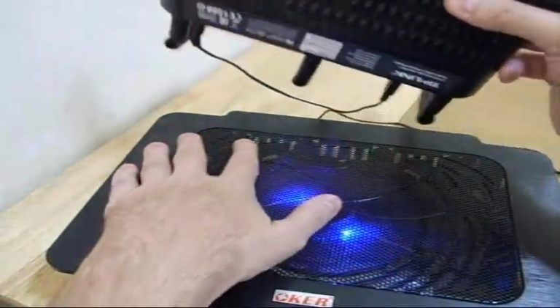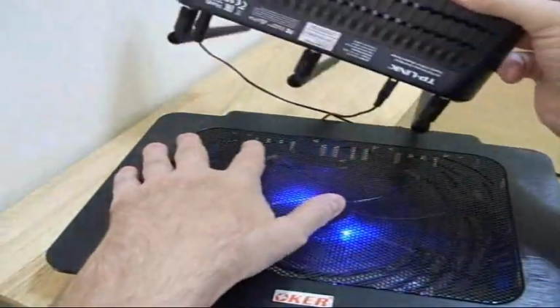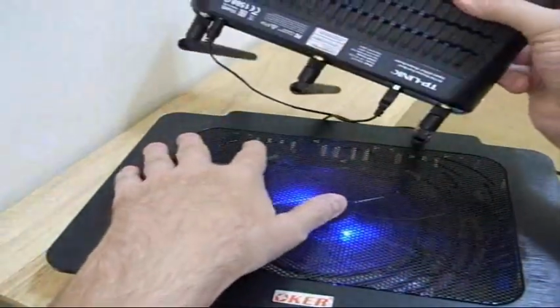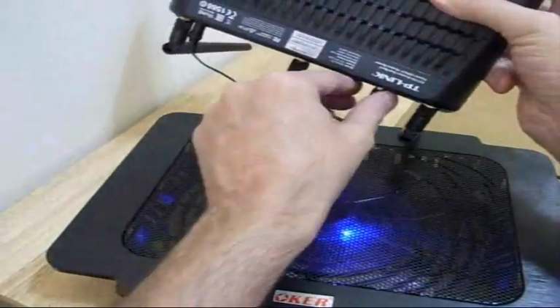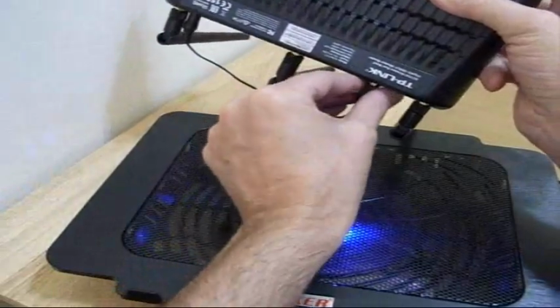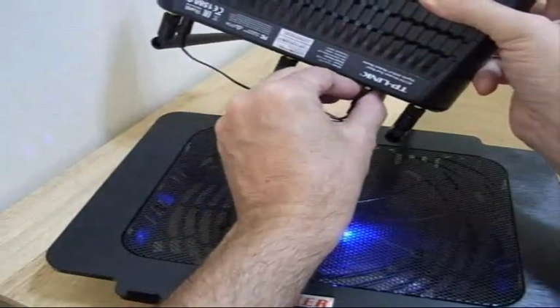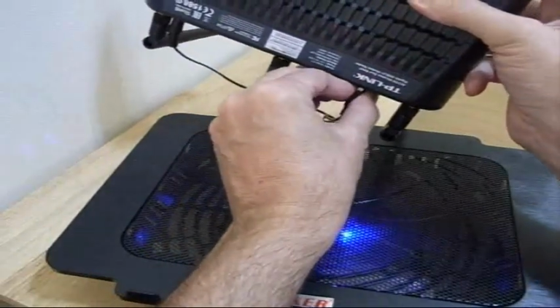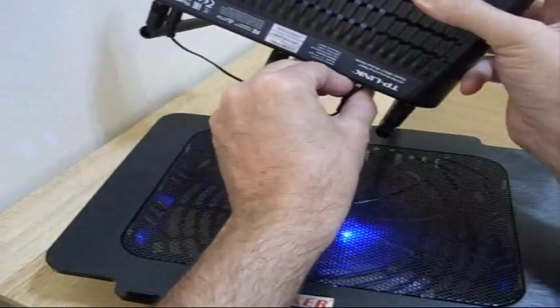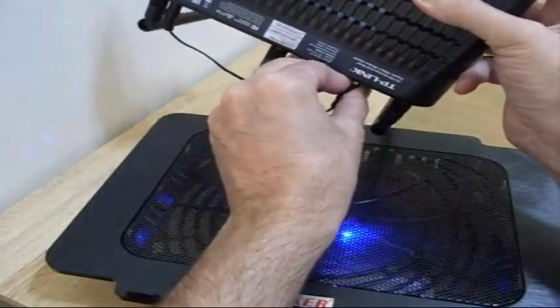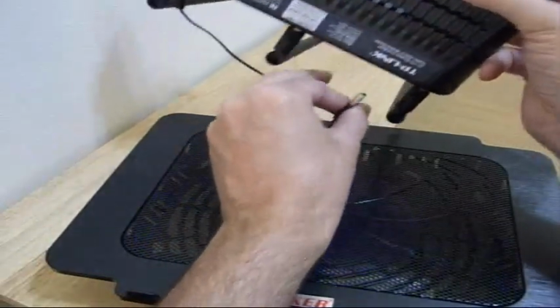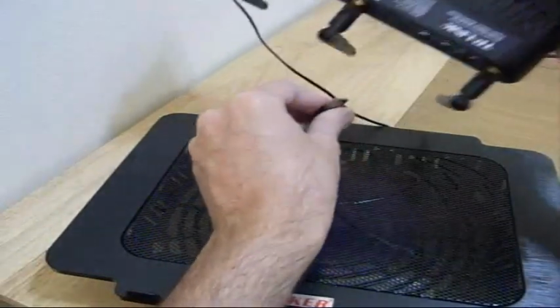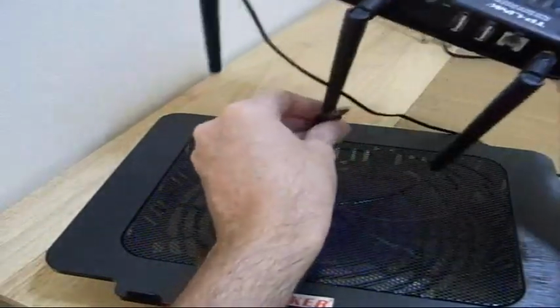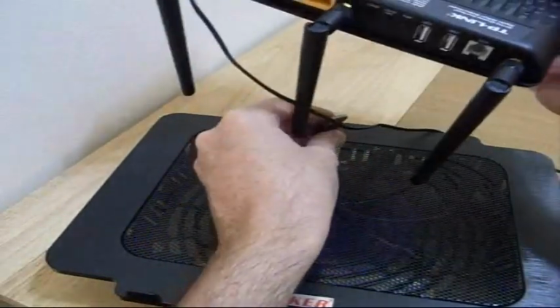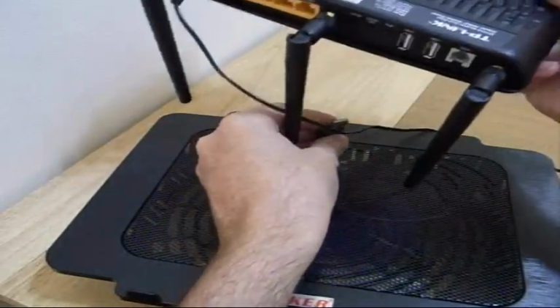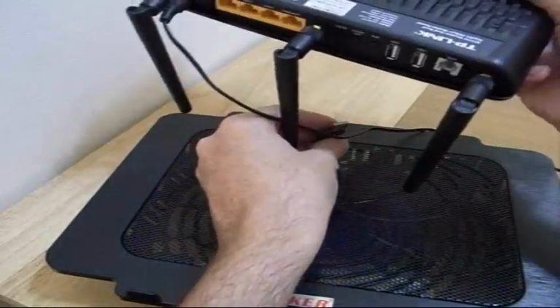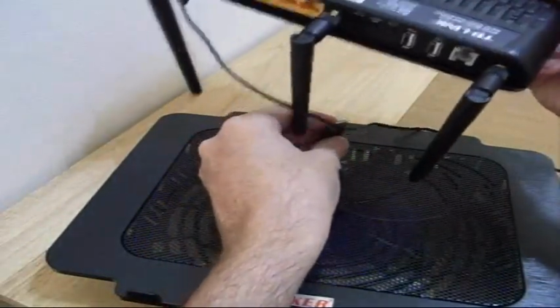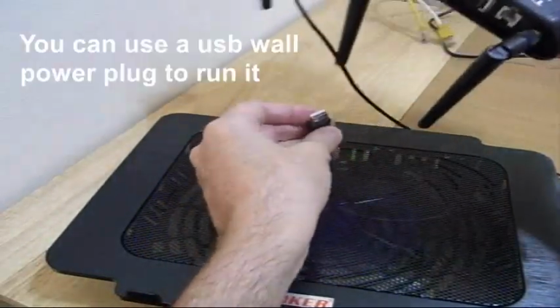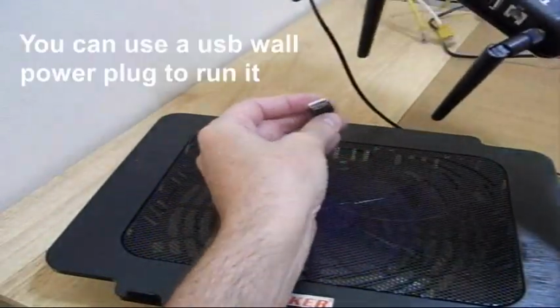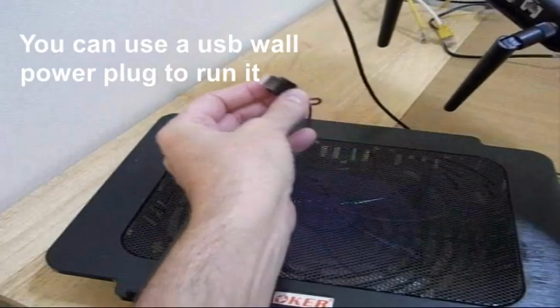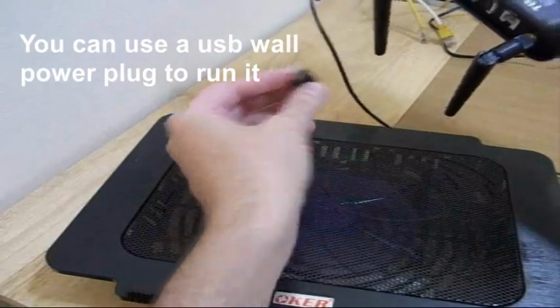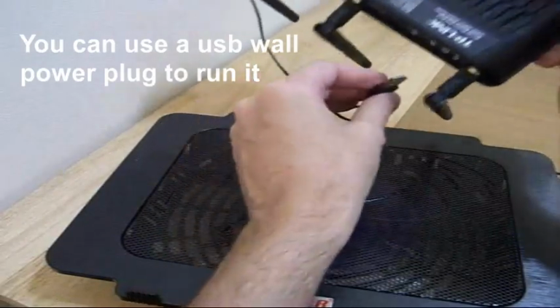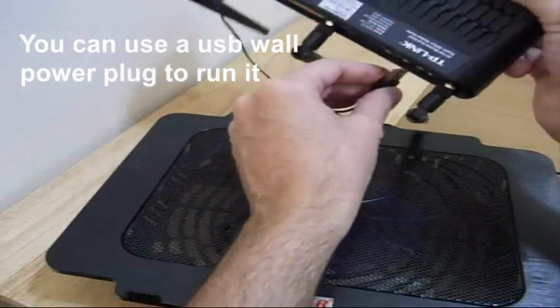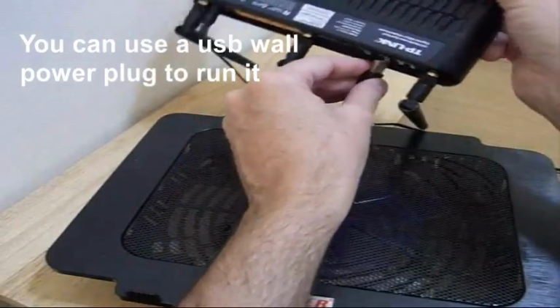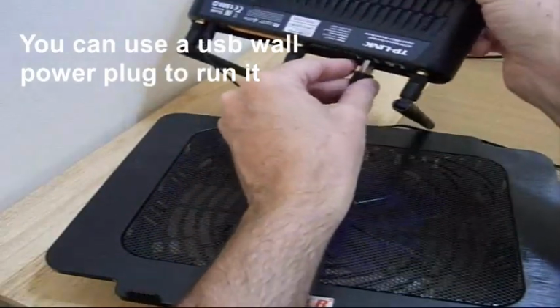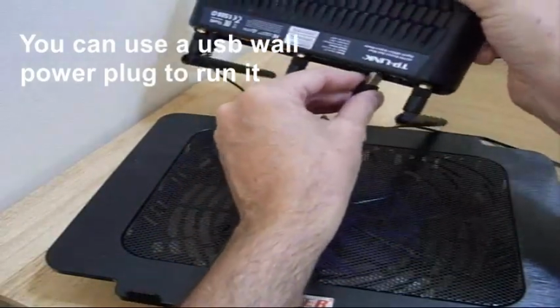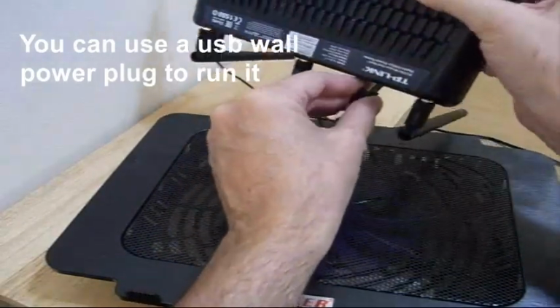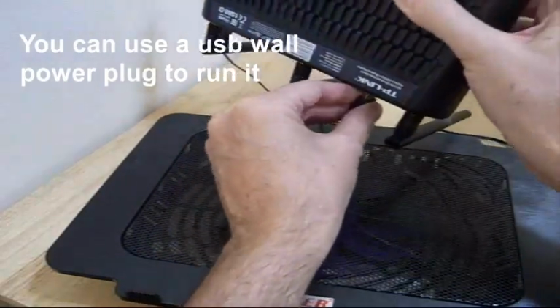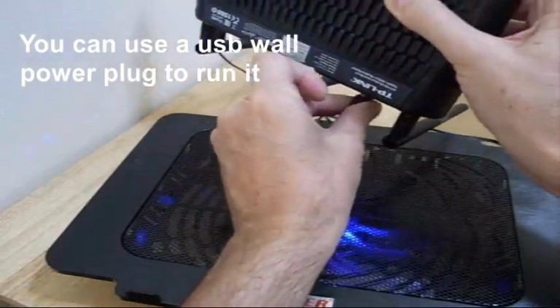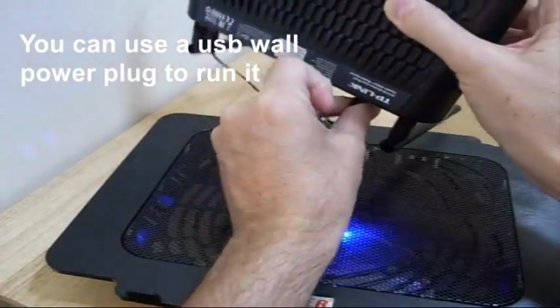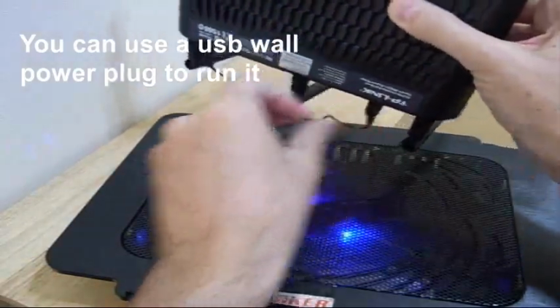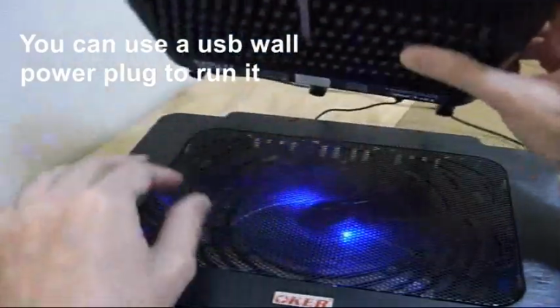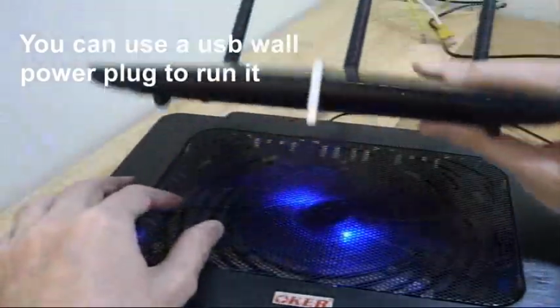It runs off of USB. This router has two USB ports and this just plugs into there. You can see when I plug it in it will start running — there it goes.